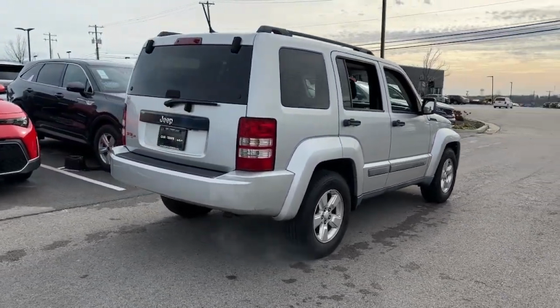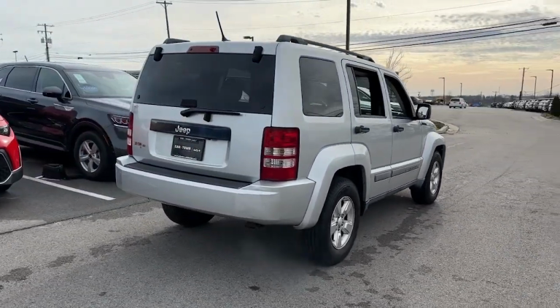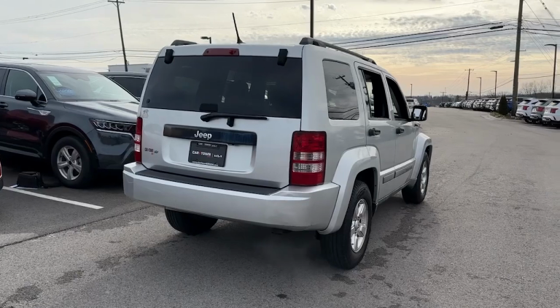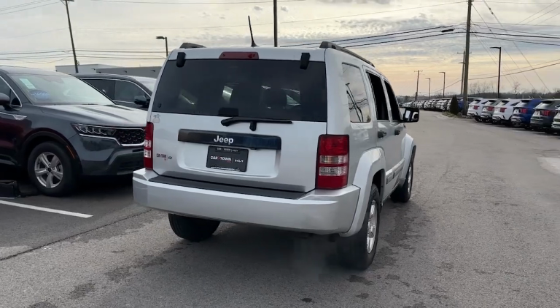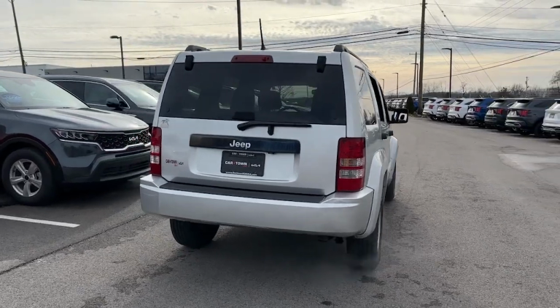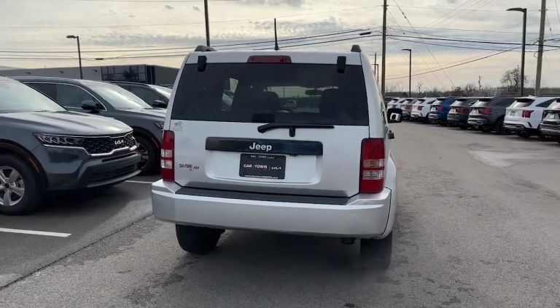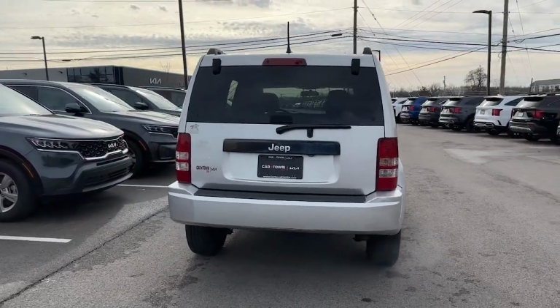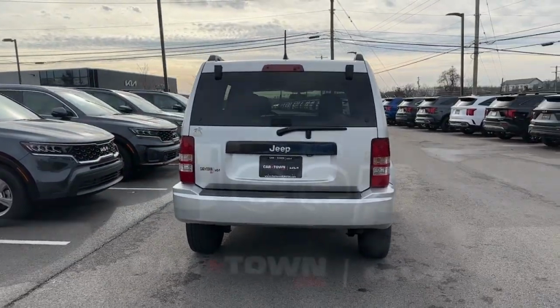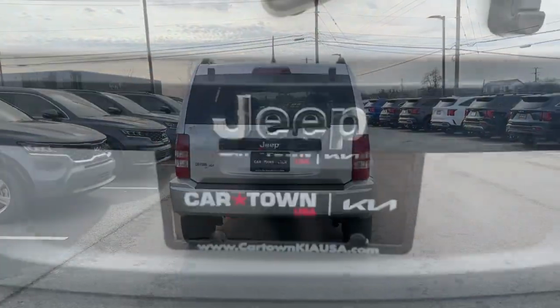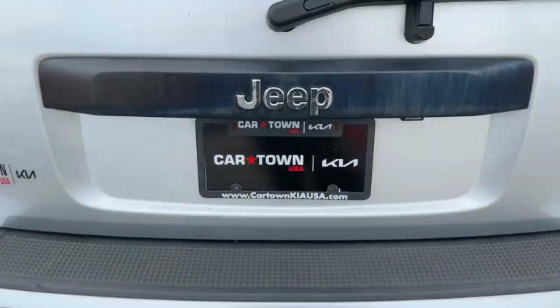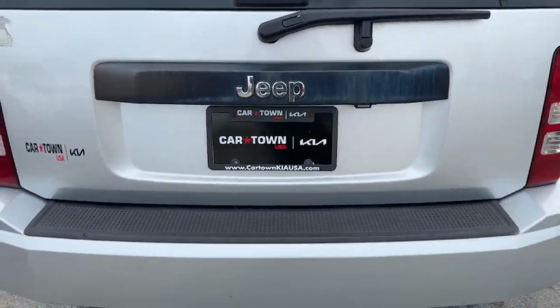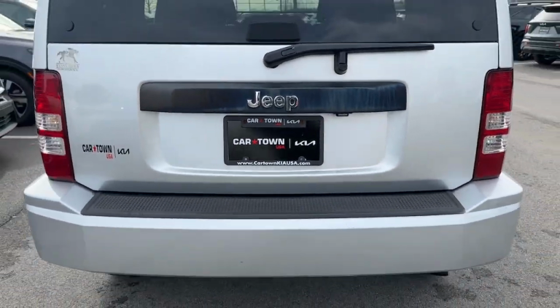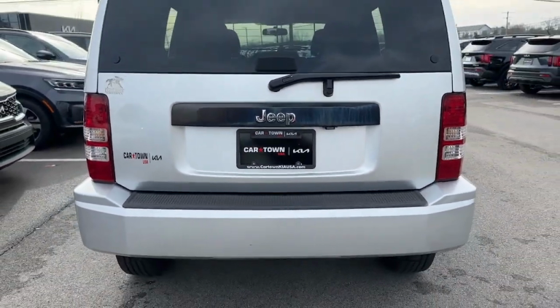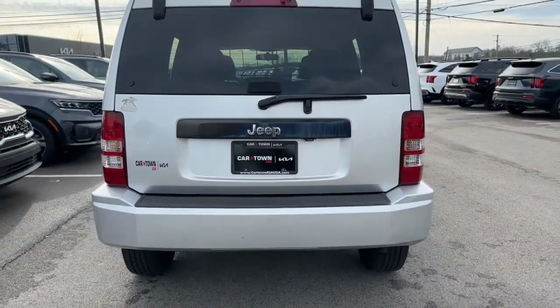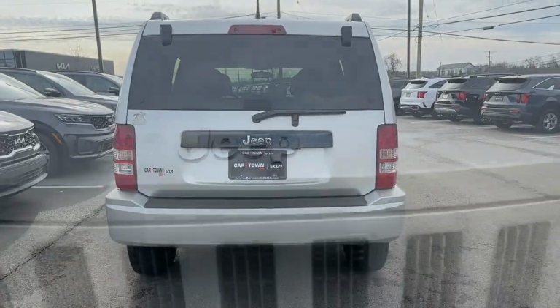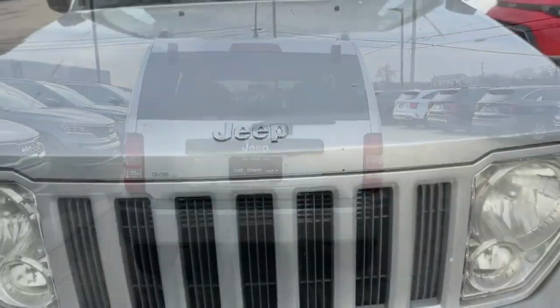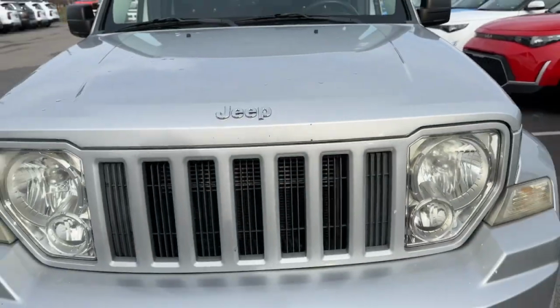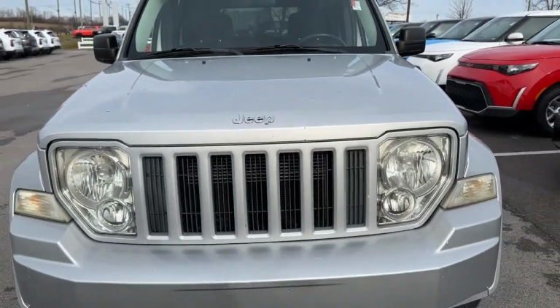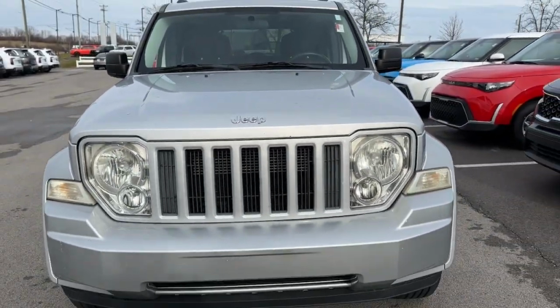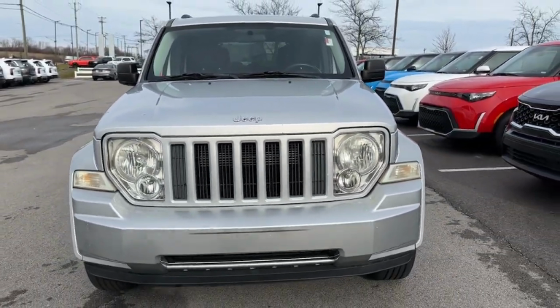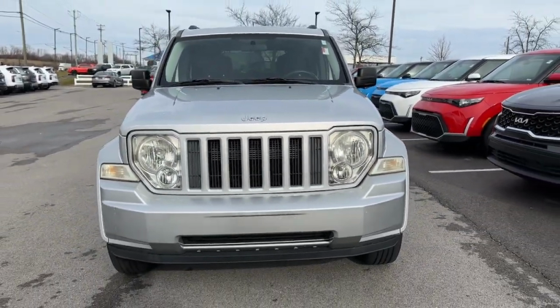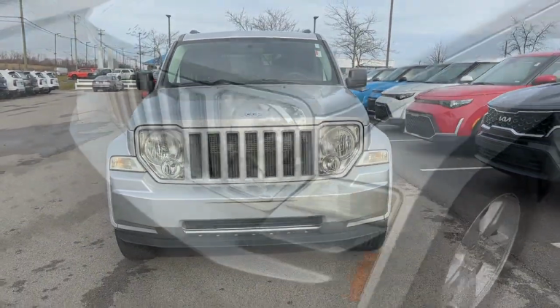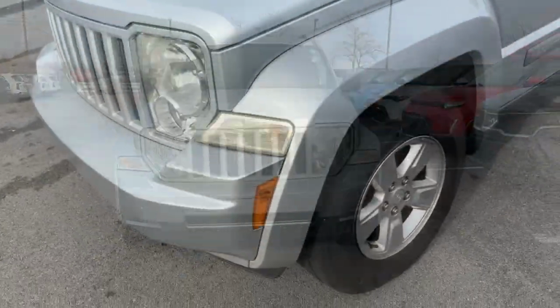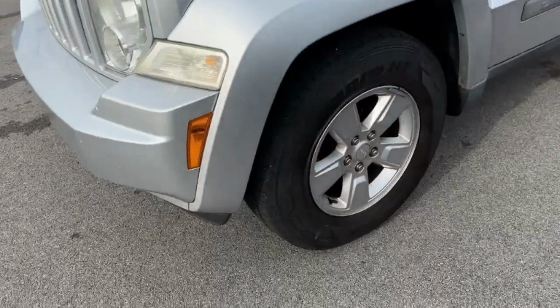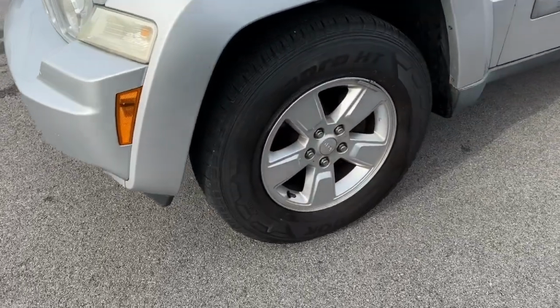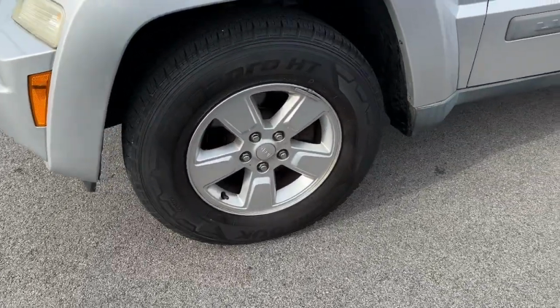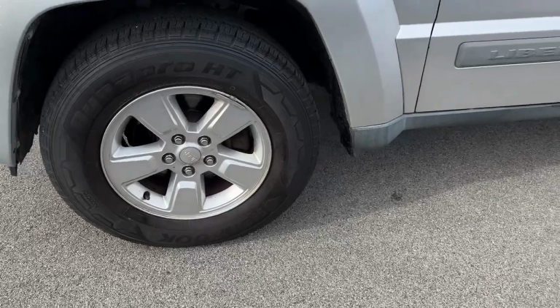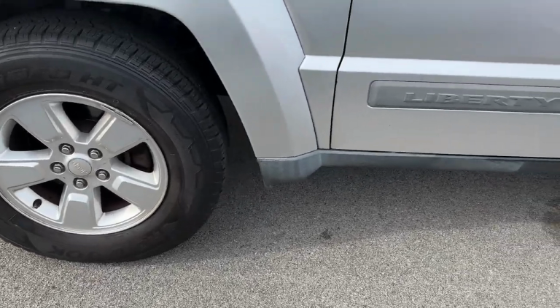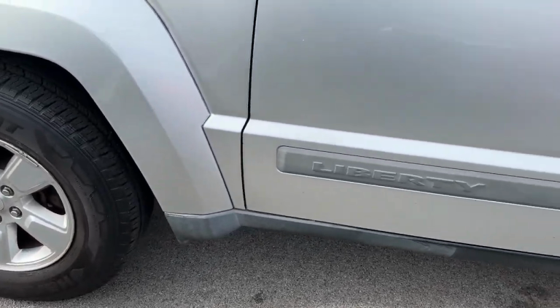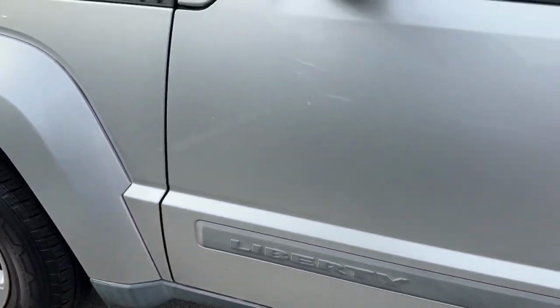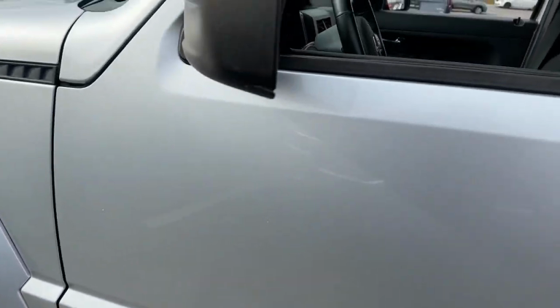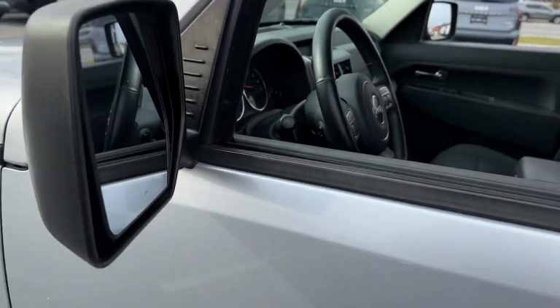Take a closer look at this sleek Jeep Liberty, the small SUV with a boldly adventurous spirit. With seating for five, available all-wheel drive, and an intrepid soul, this crossover is all about convenience and capability.